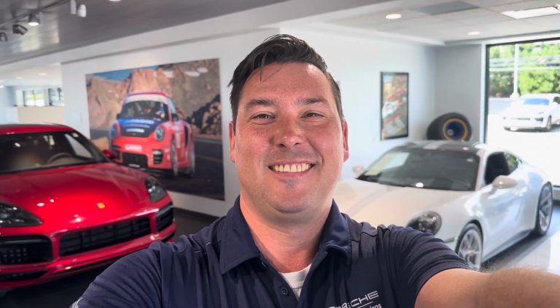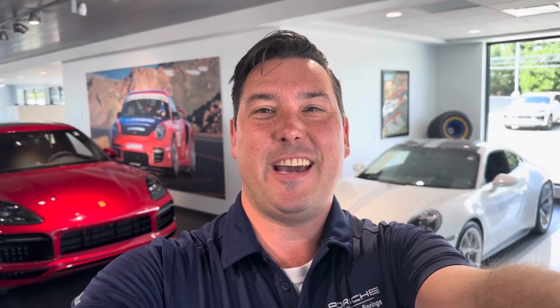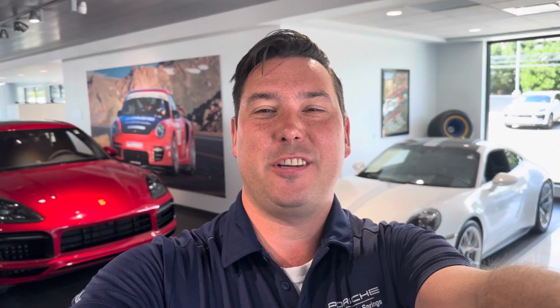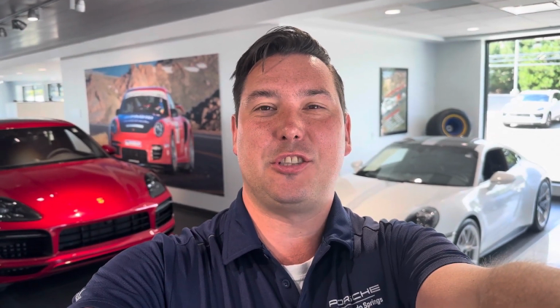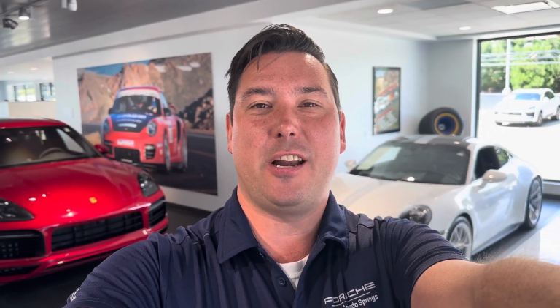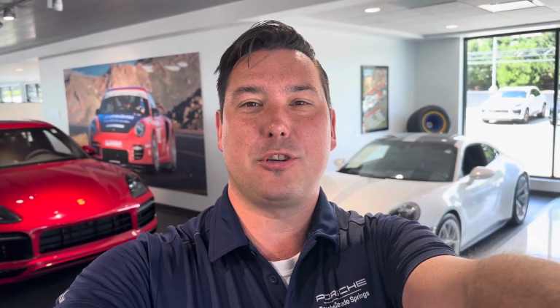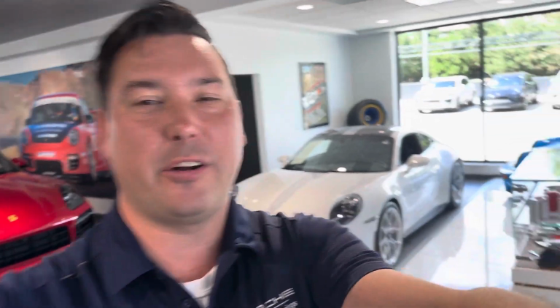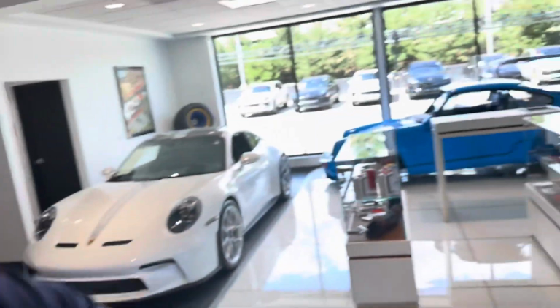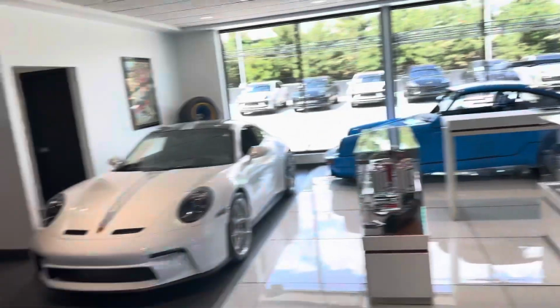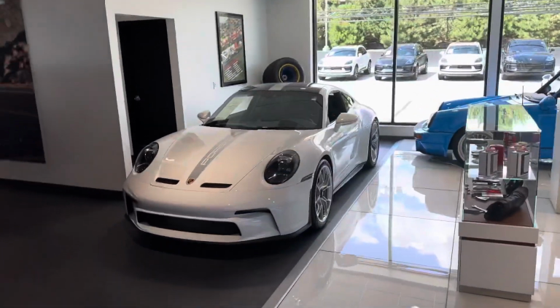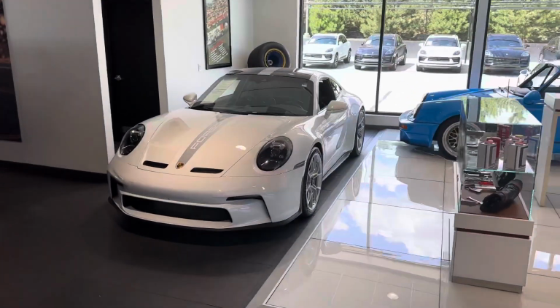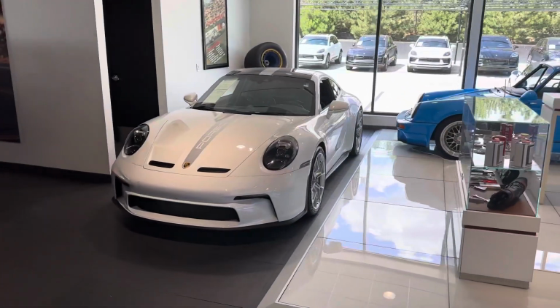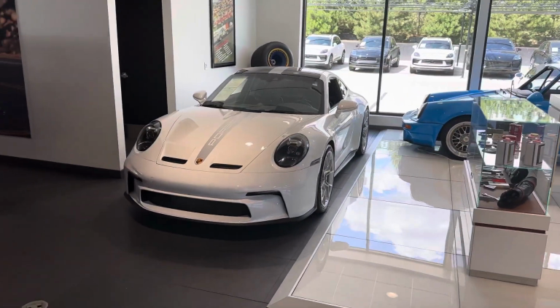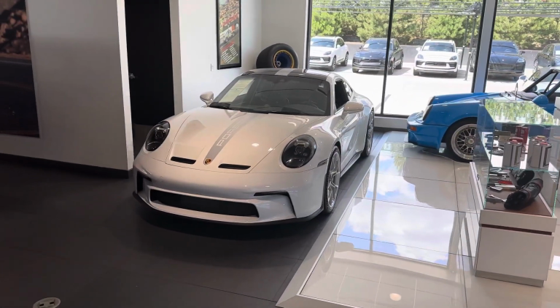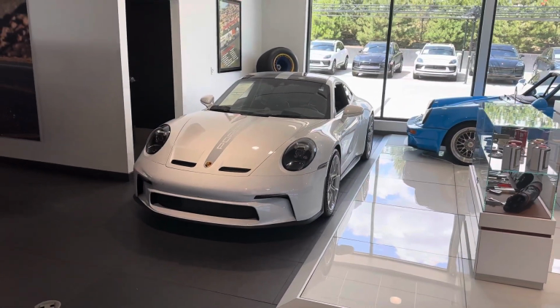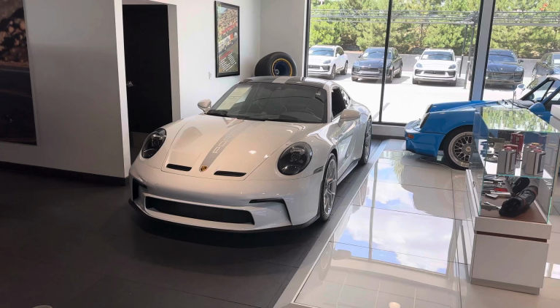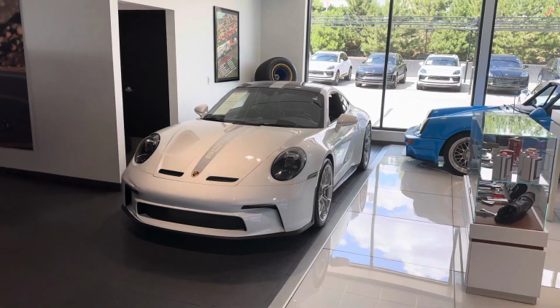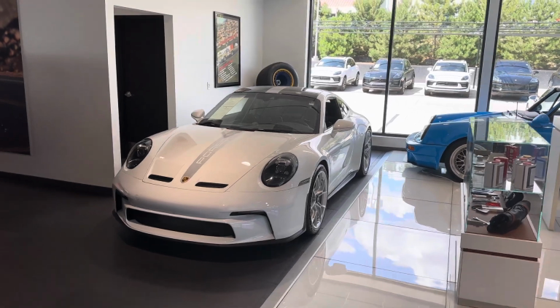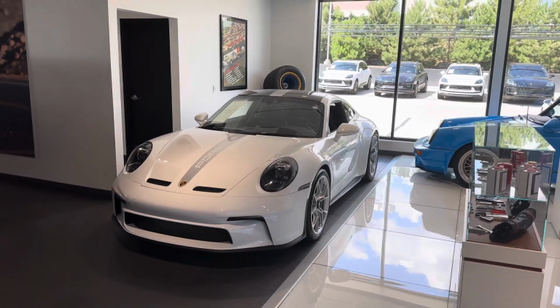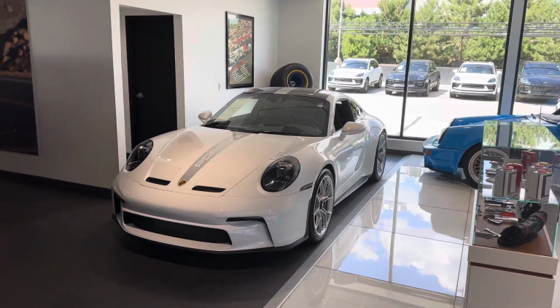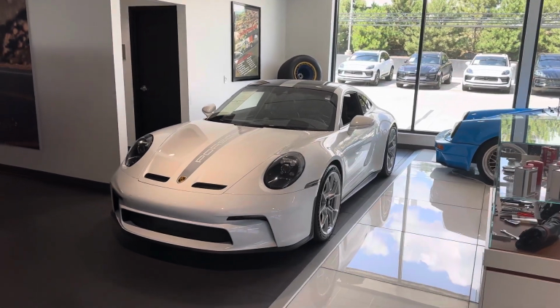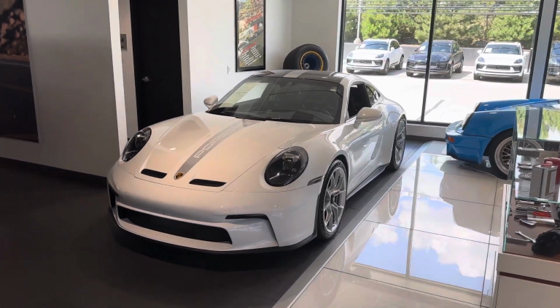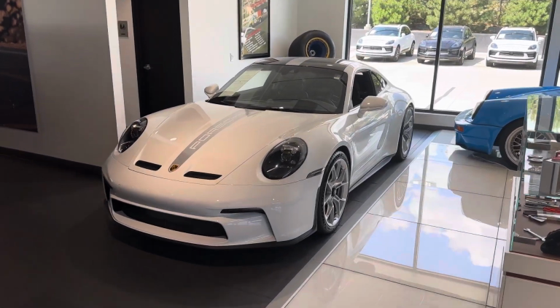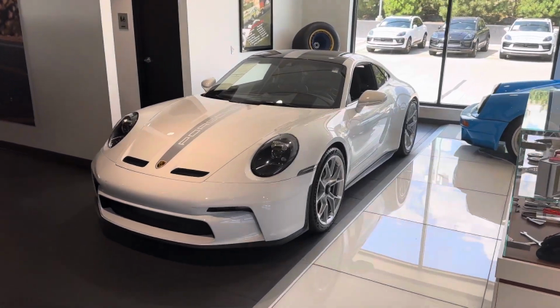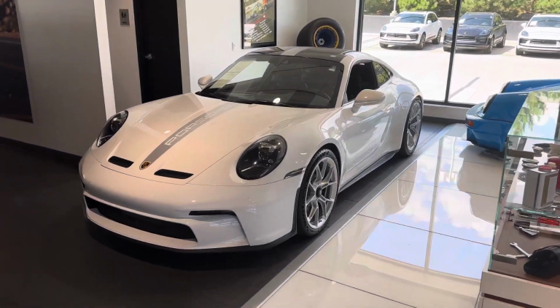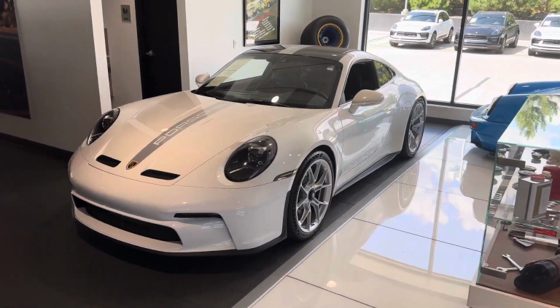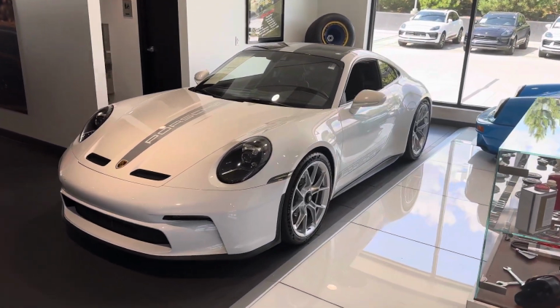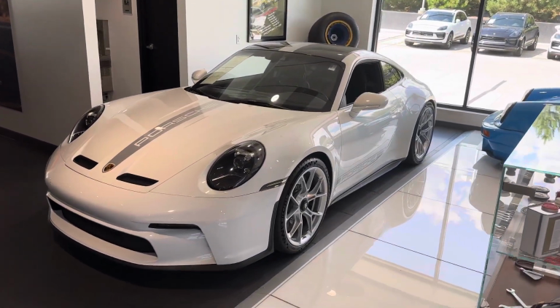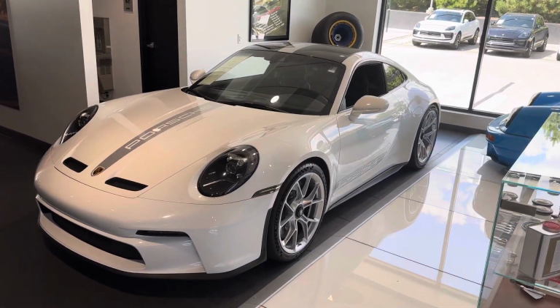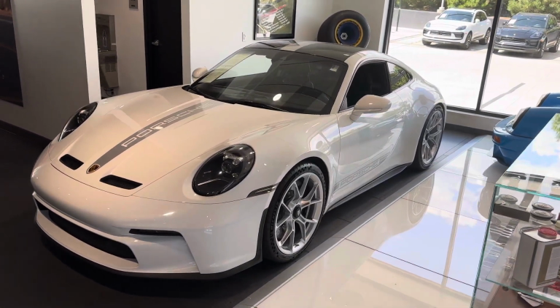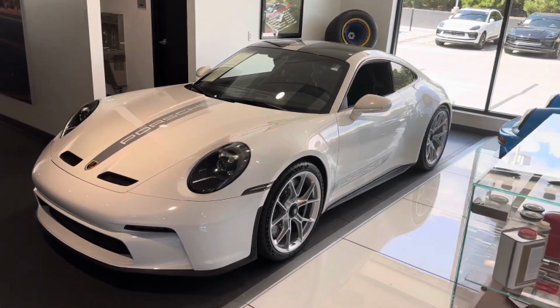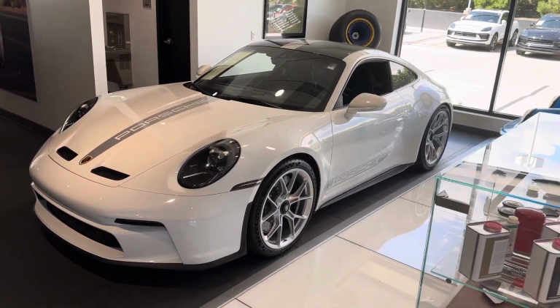Hey Ash, it's John at Porsche Colorado Springs. Thanks for checking out the GT3 Touring. These things are just incredible — 502 horsepower, 9,000 RPM from the 4-liter motor.